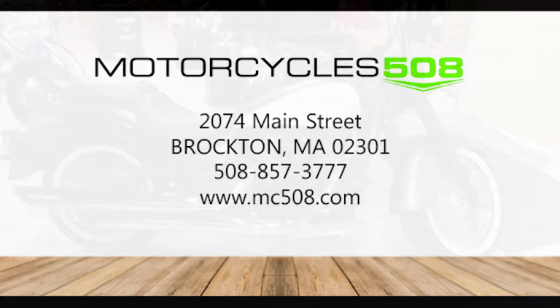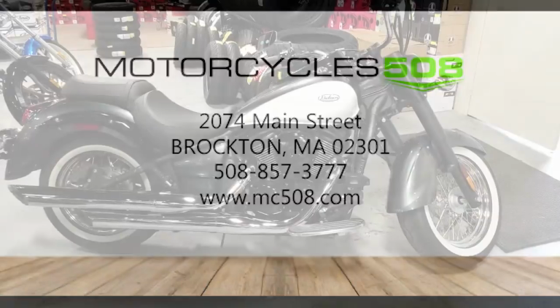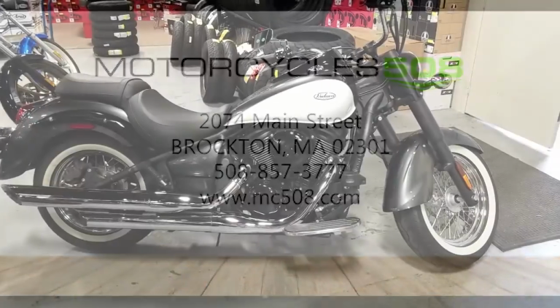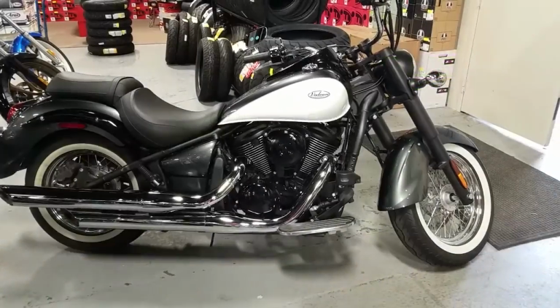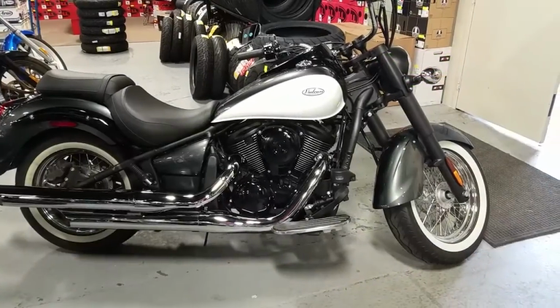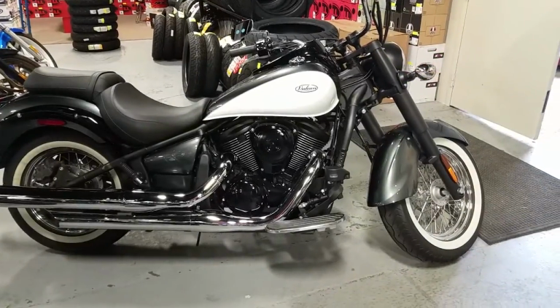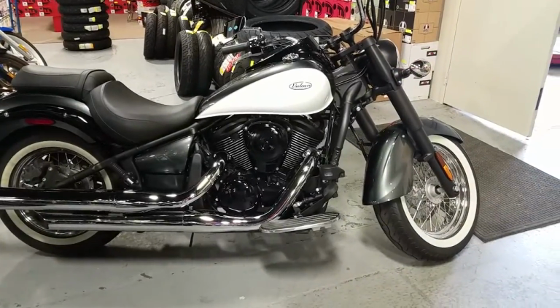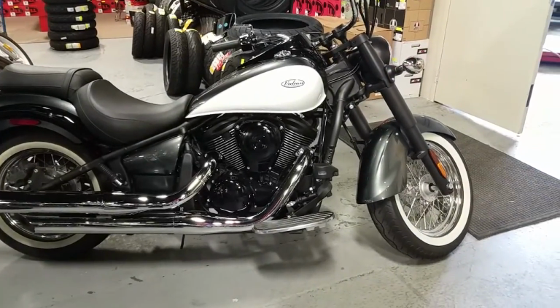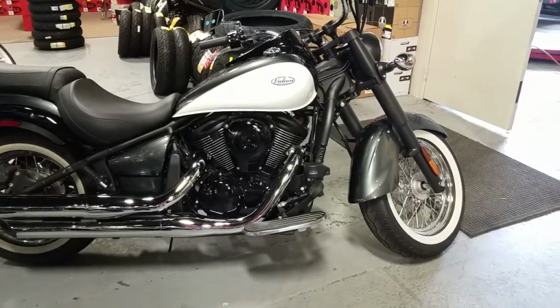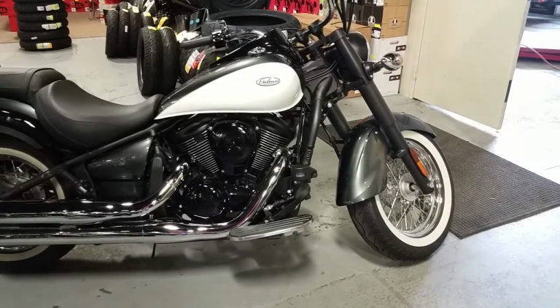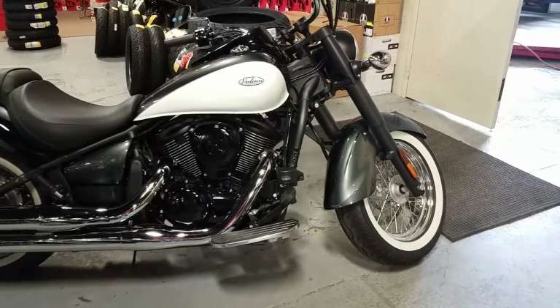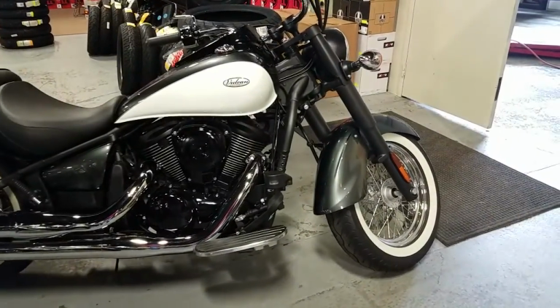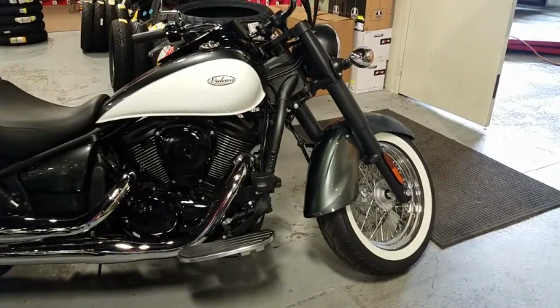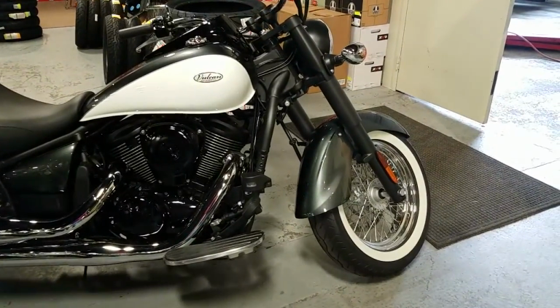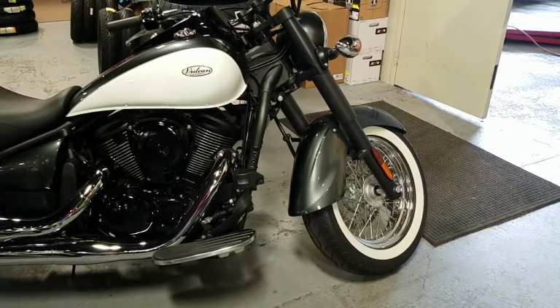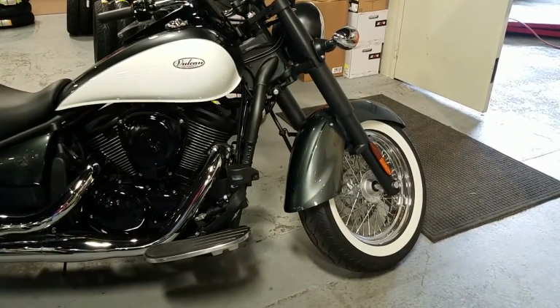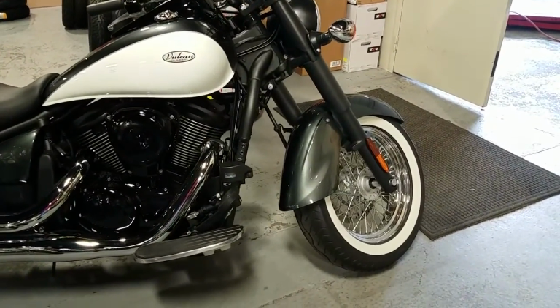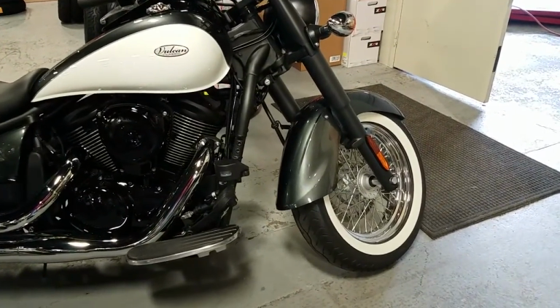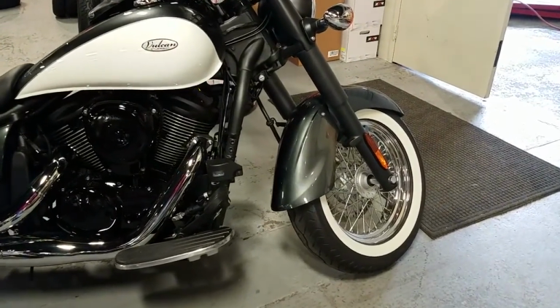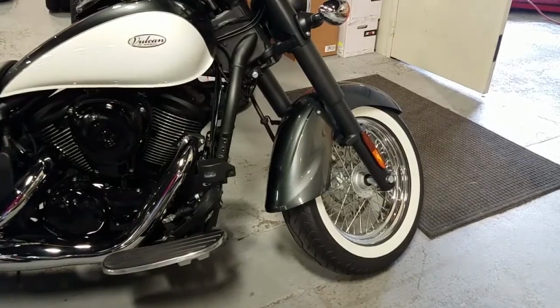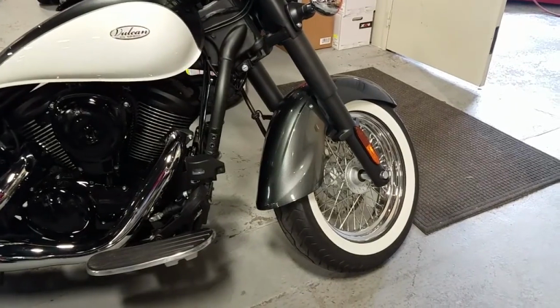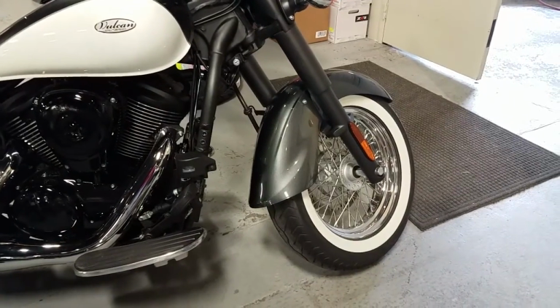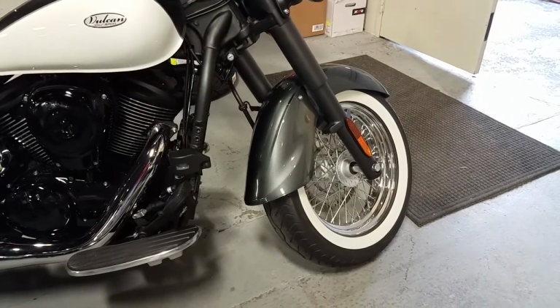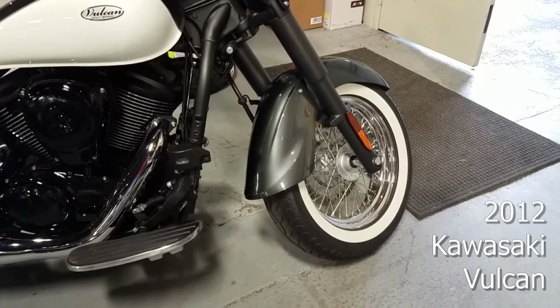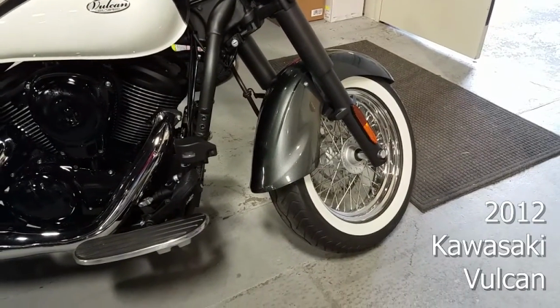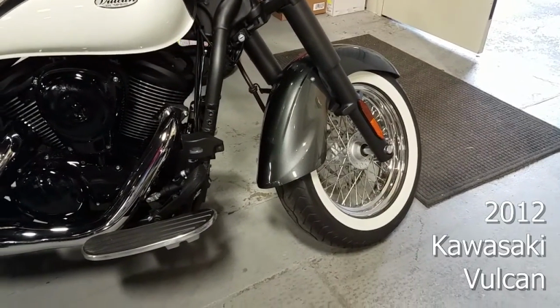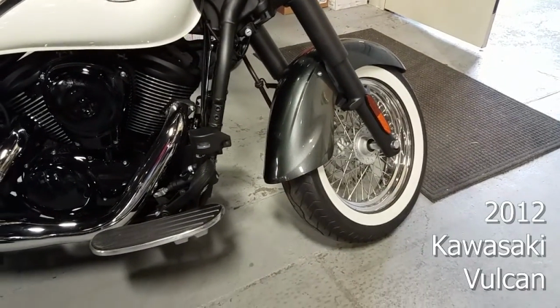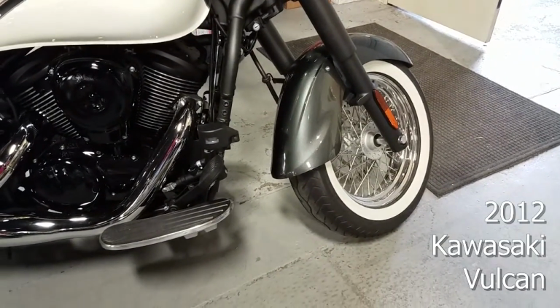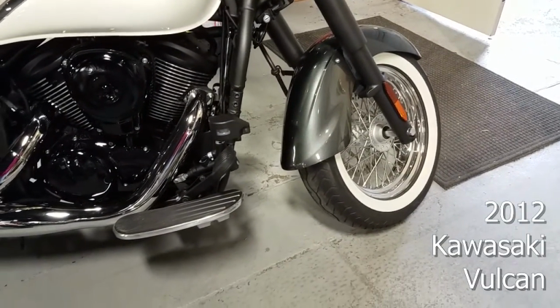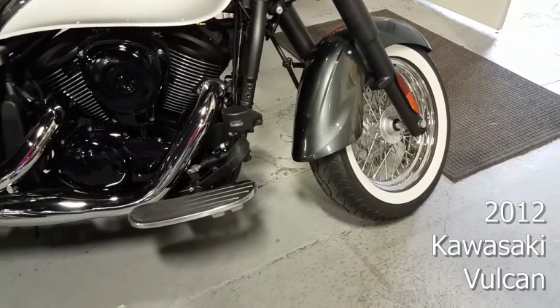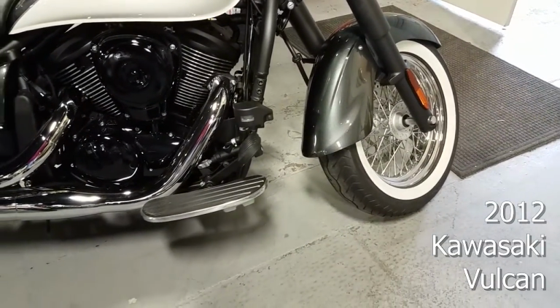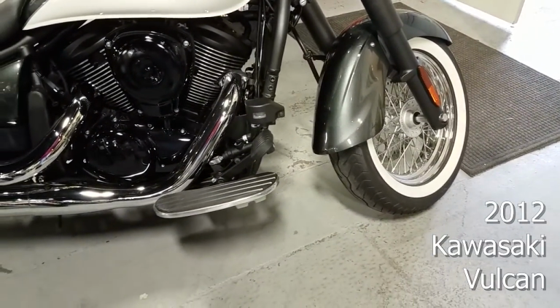Have you been thinking about squeezing the trigger on a big tourer, but you don't want to break the bank and piss off the wife at the same time? Then your wish has been granted with the 2012 Kawasaki Vulcan.